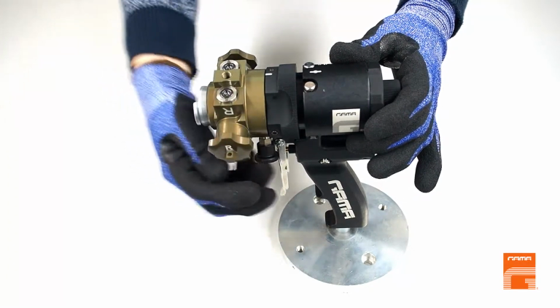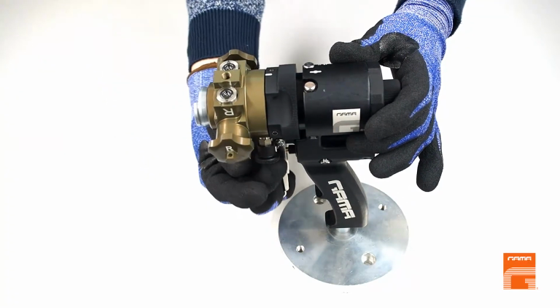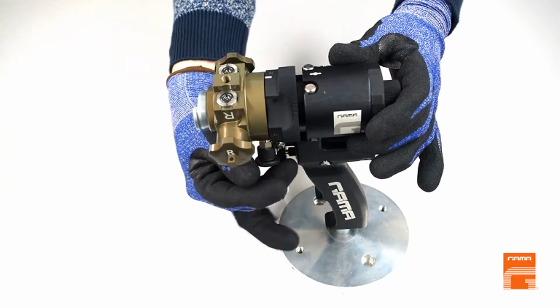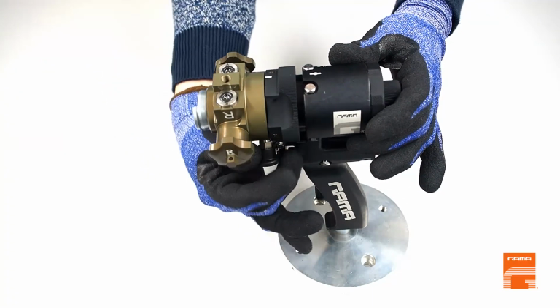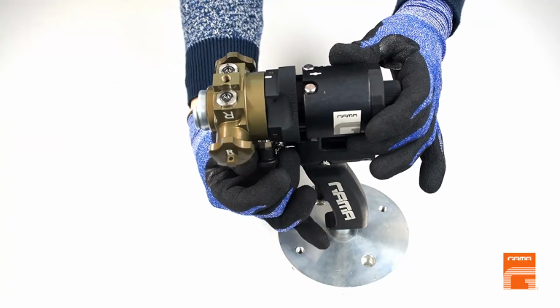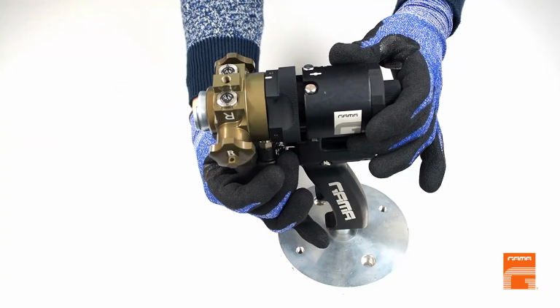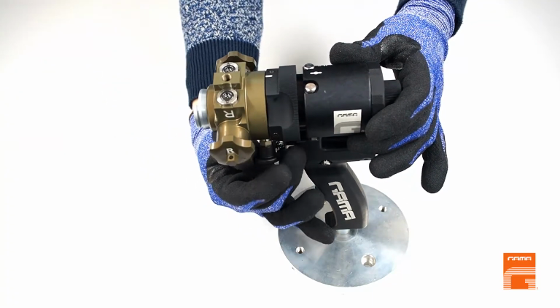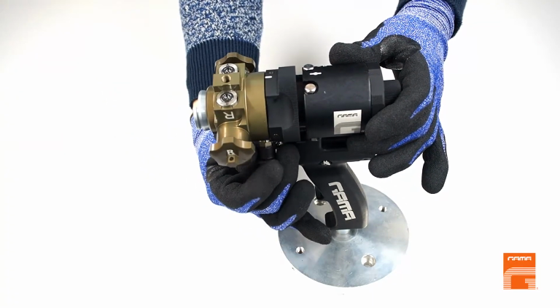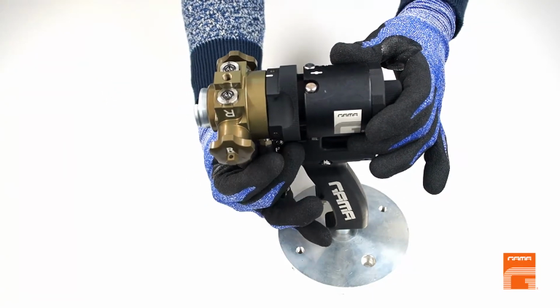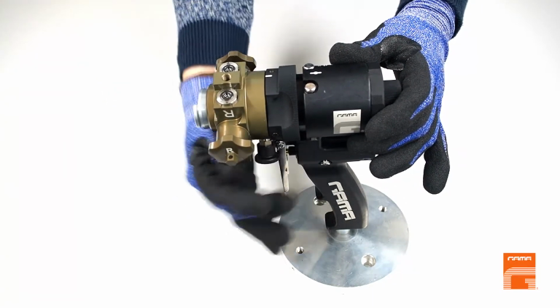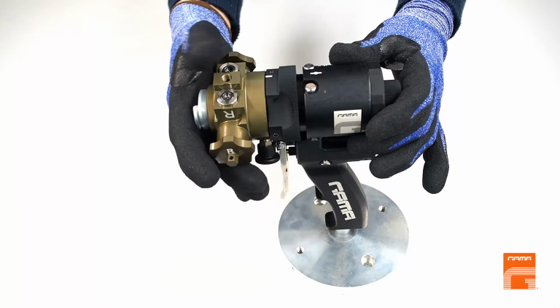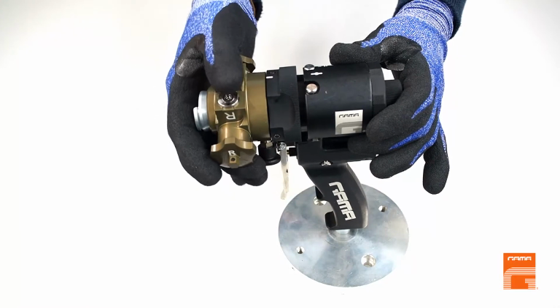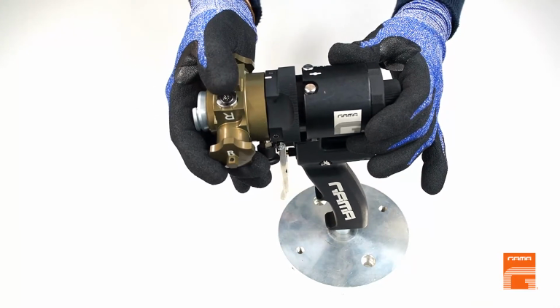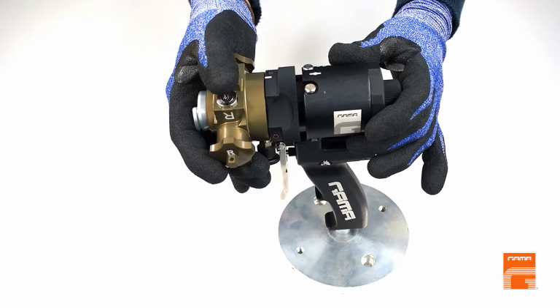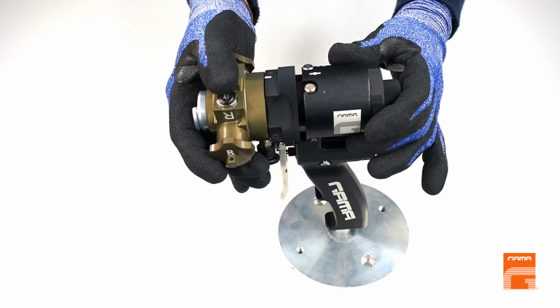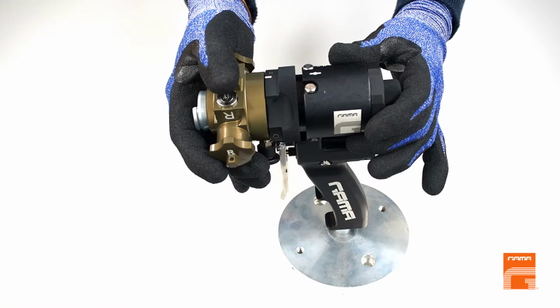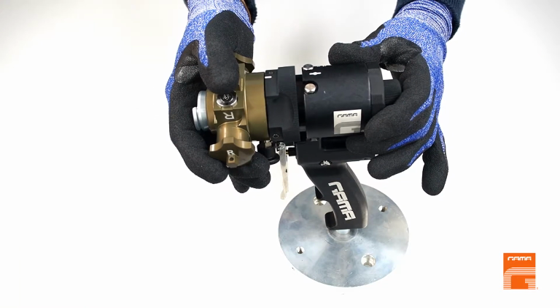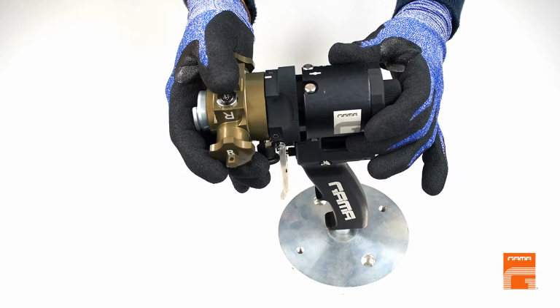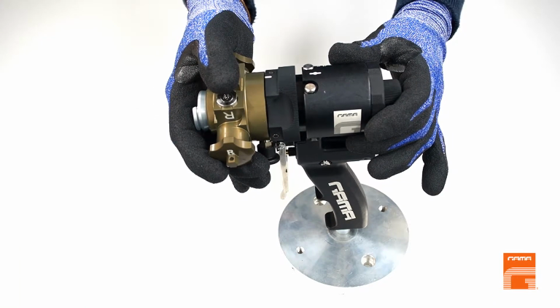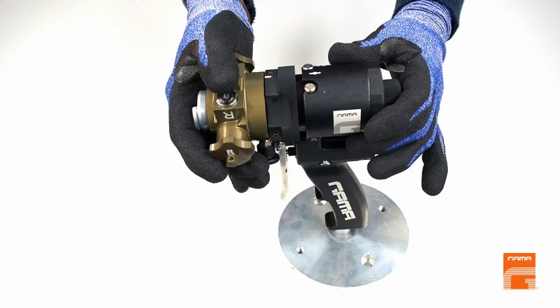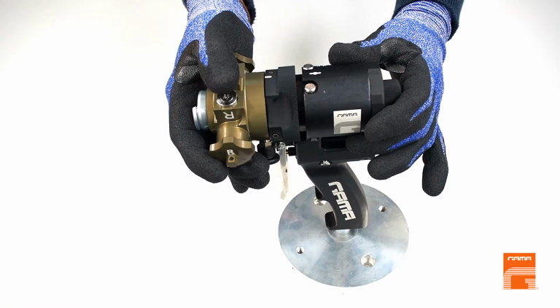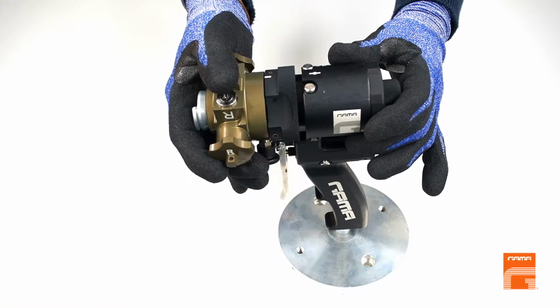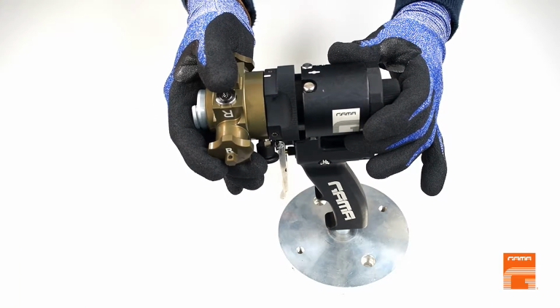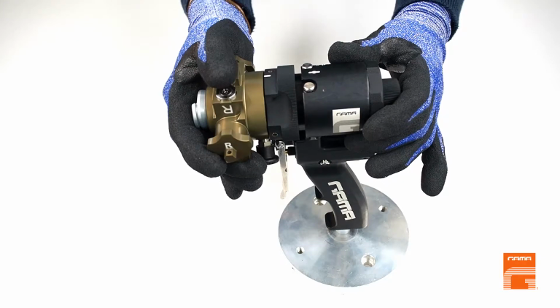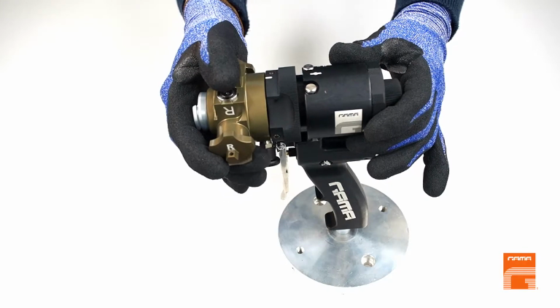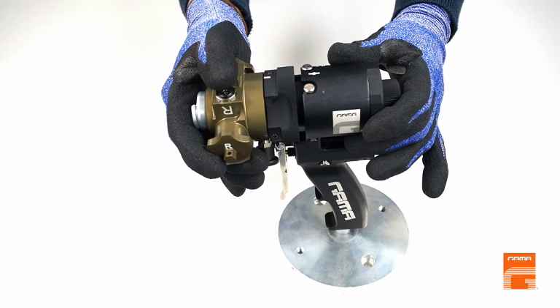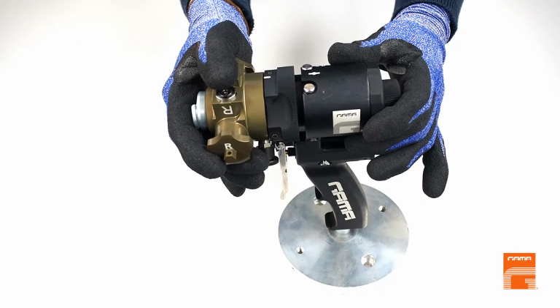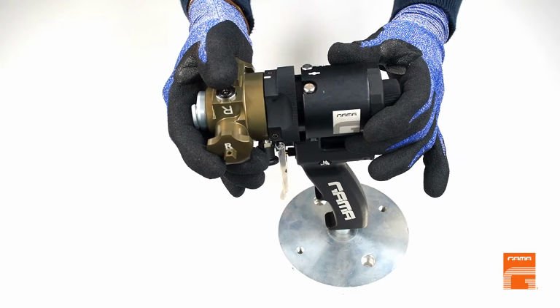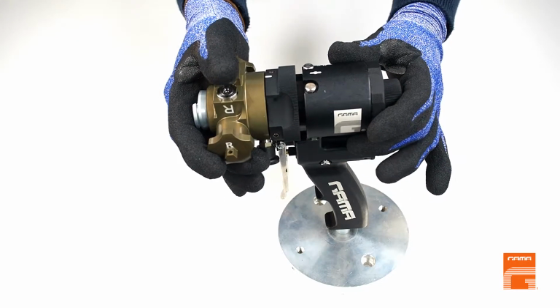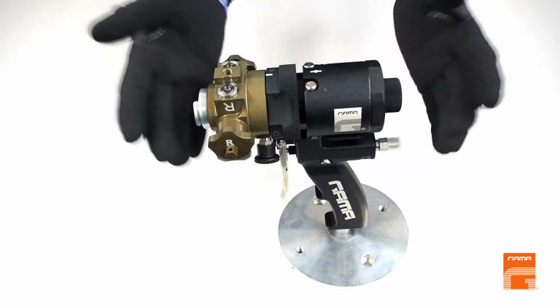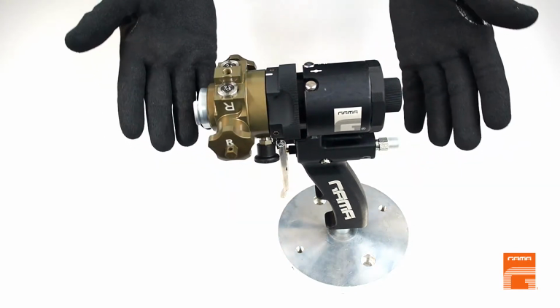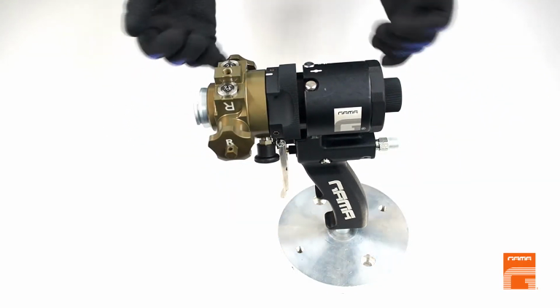Release the black plastic knob and move the mixing head a little bit until you hear a click sound. The head gets securely fixed.